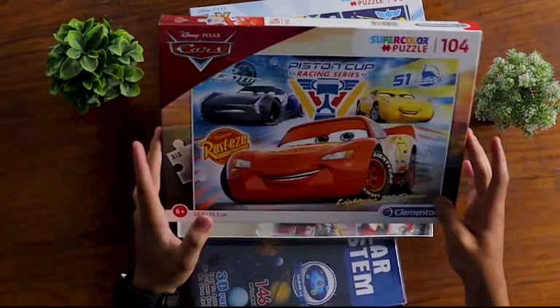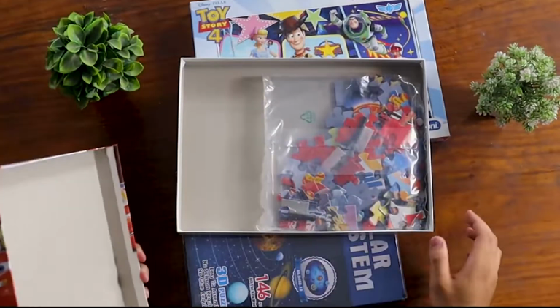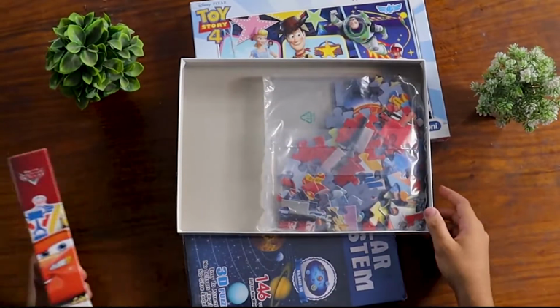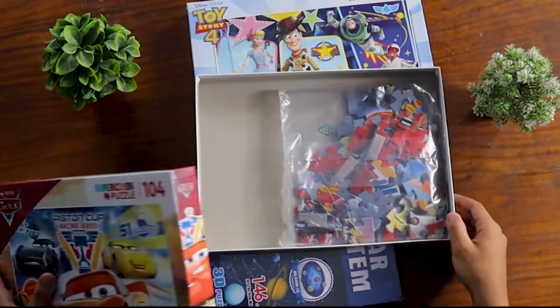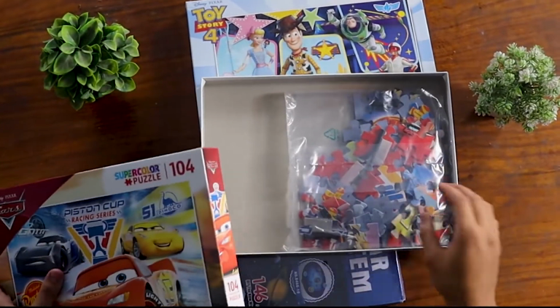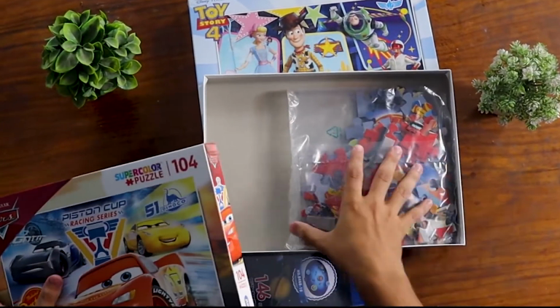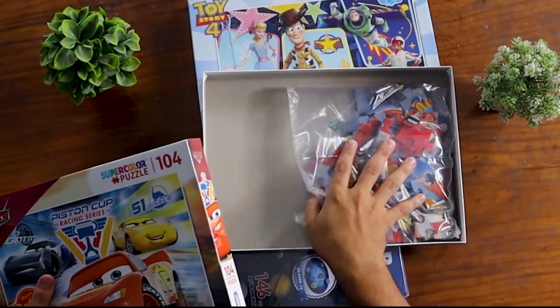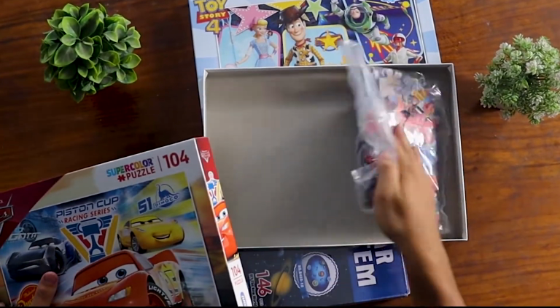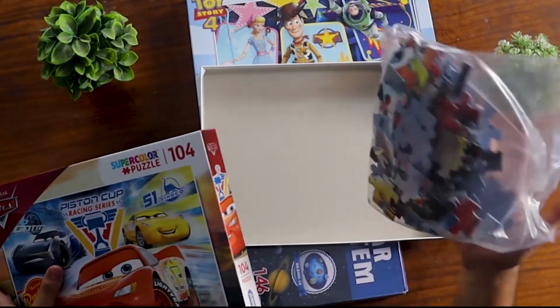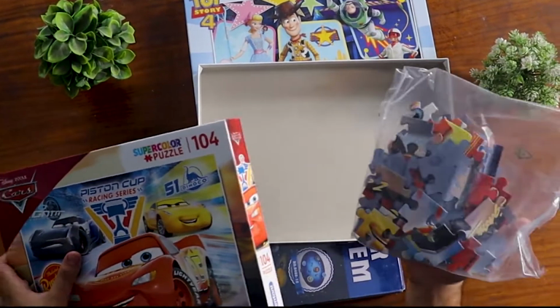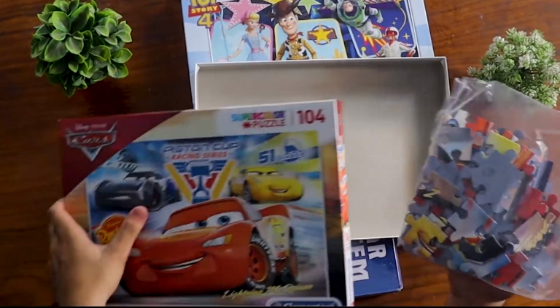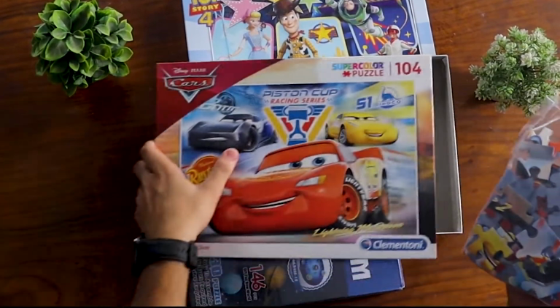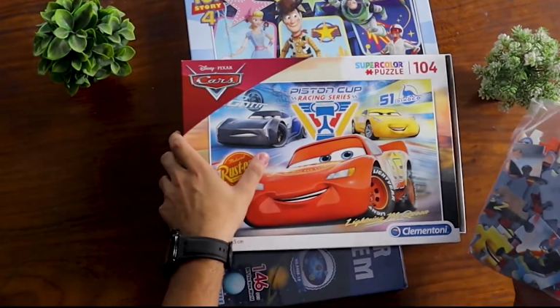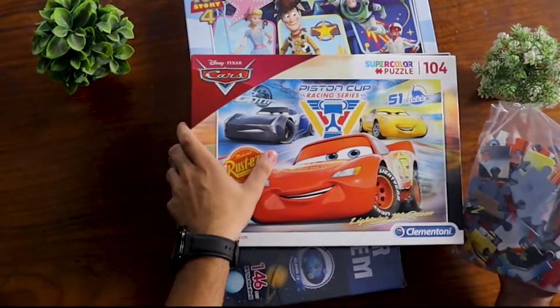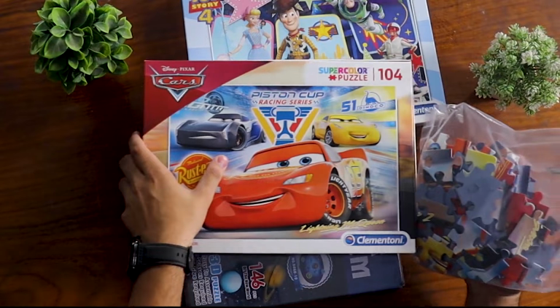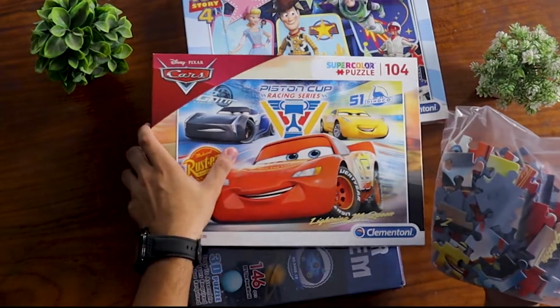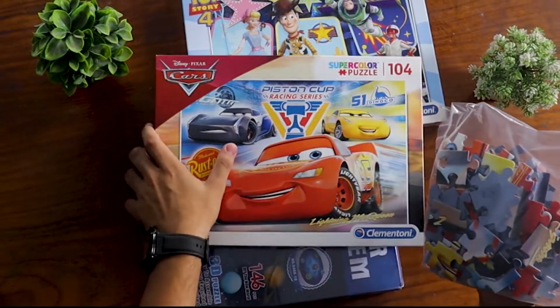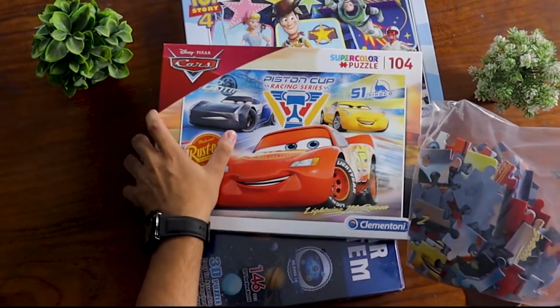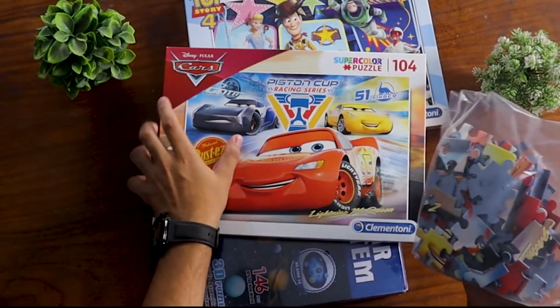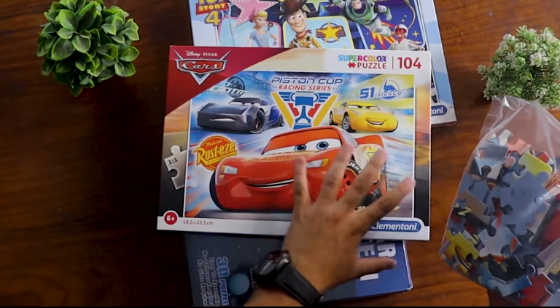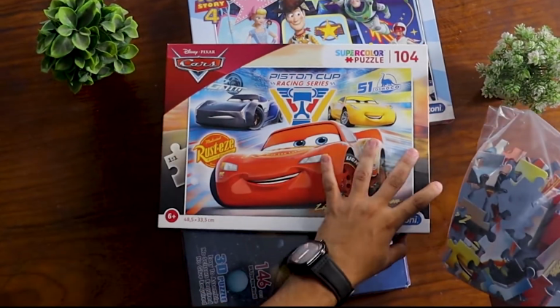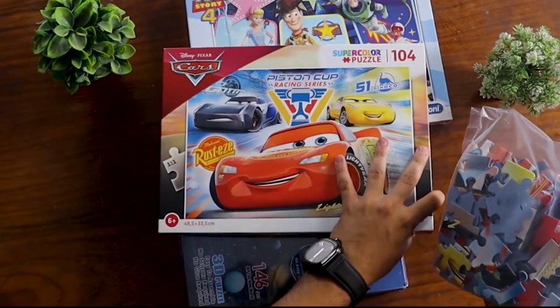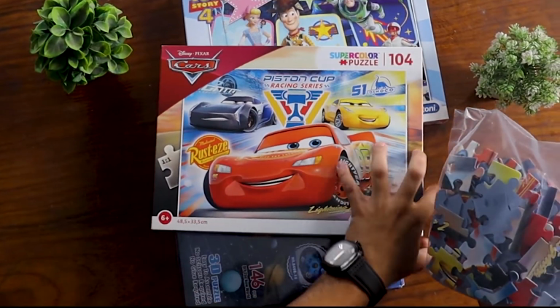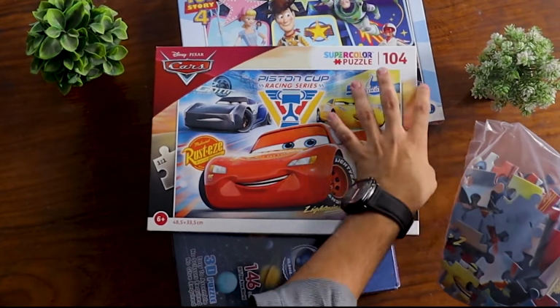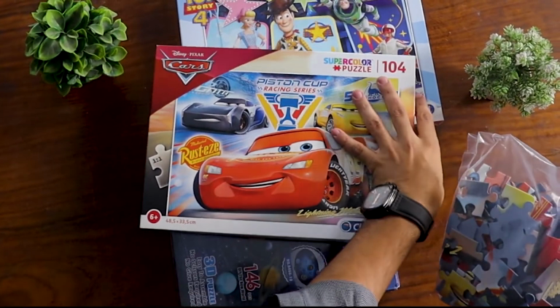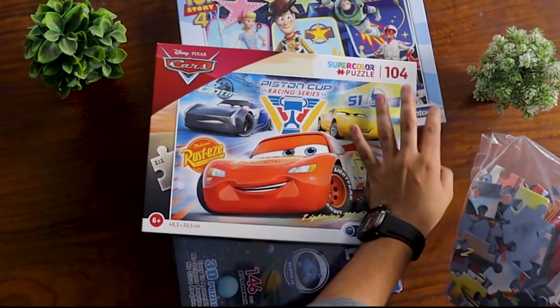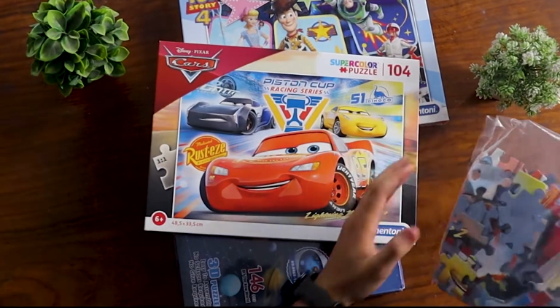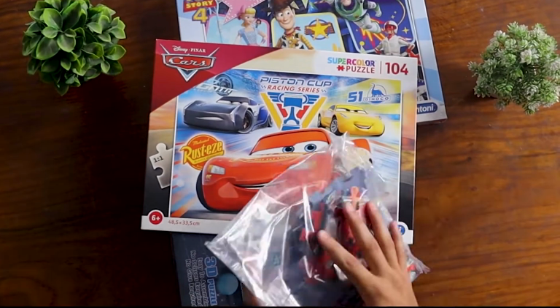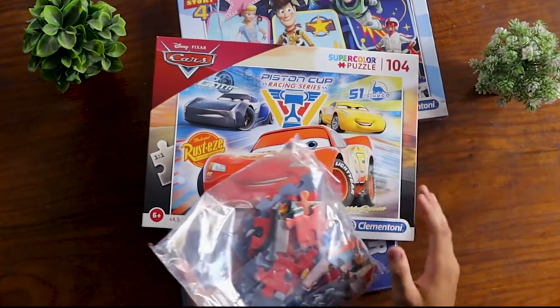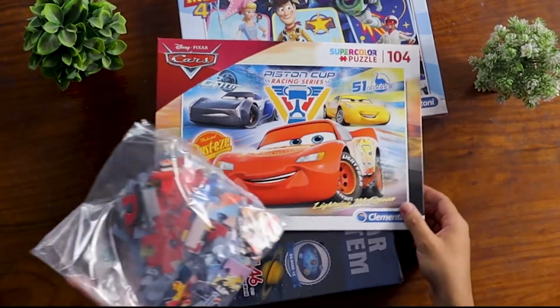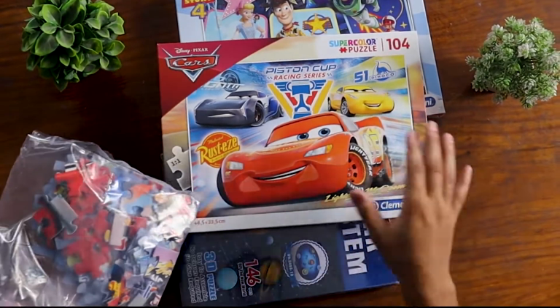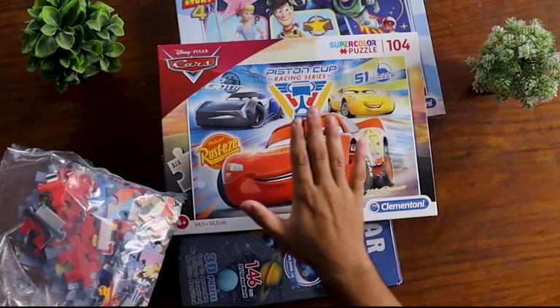We have completely unboxed this. So the puzzles are basically simple puzzles. The way you can make it, they will make it this type.